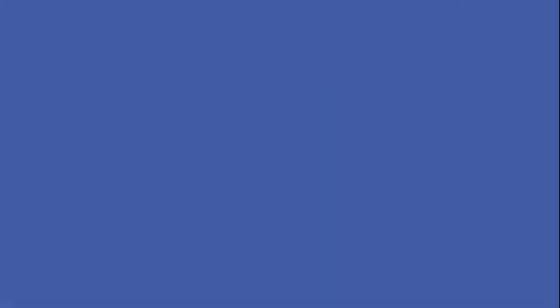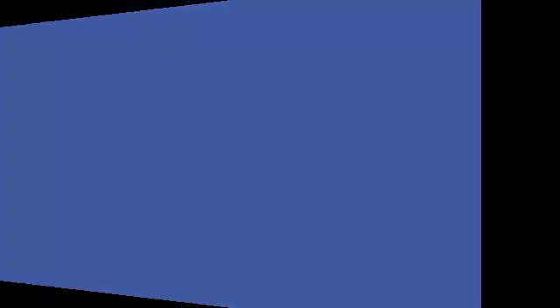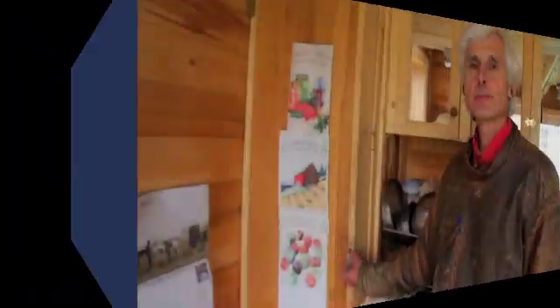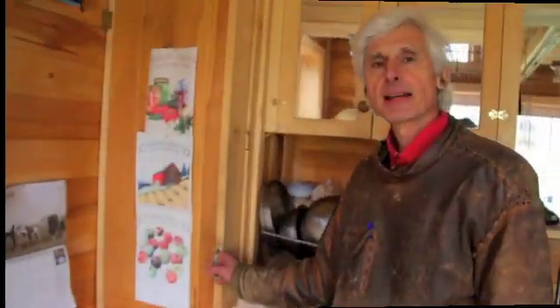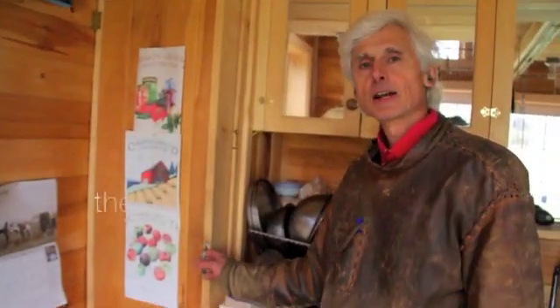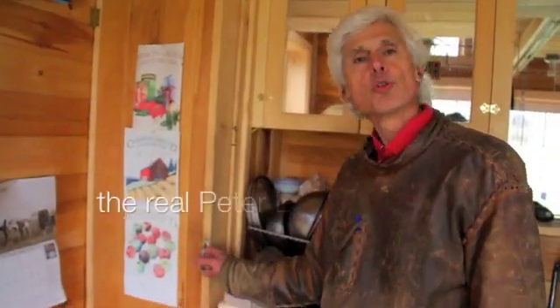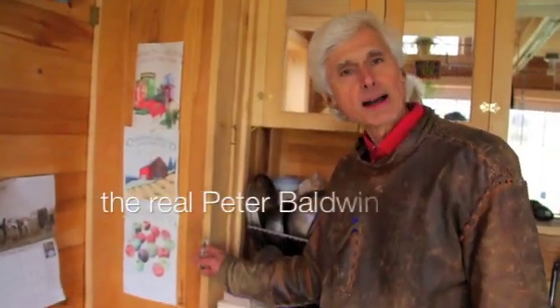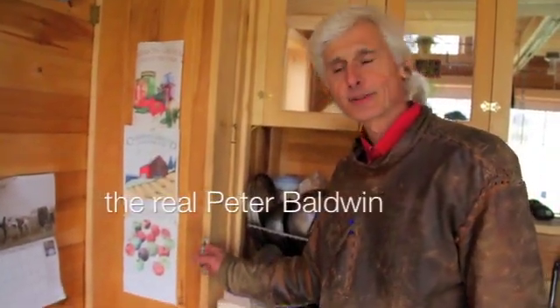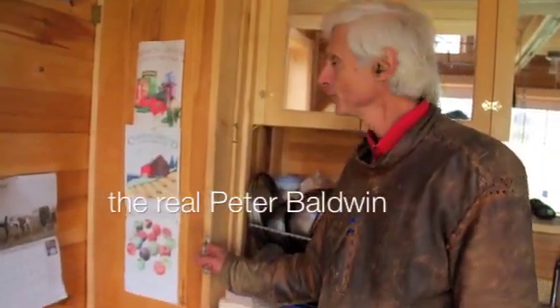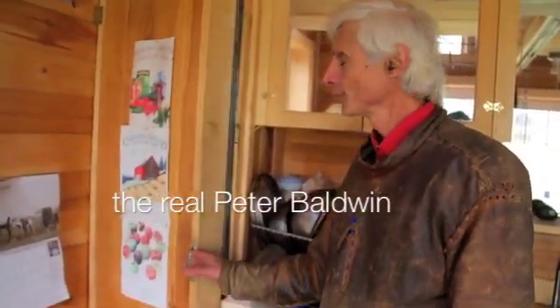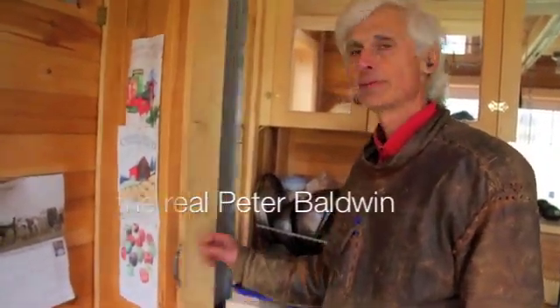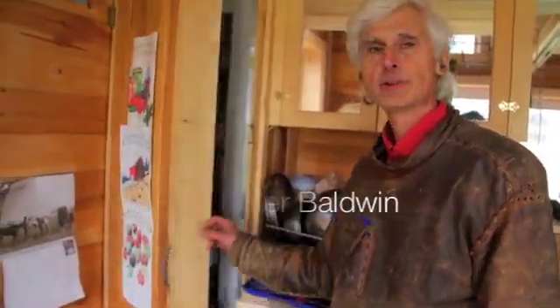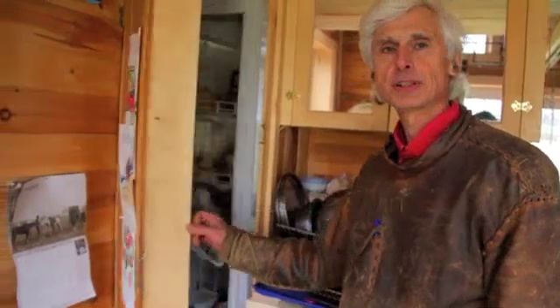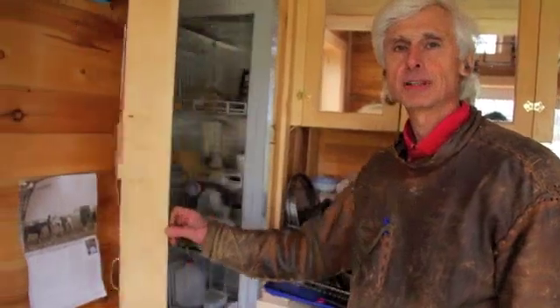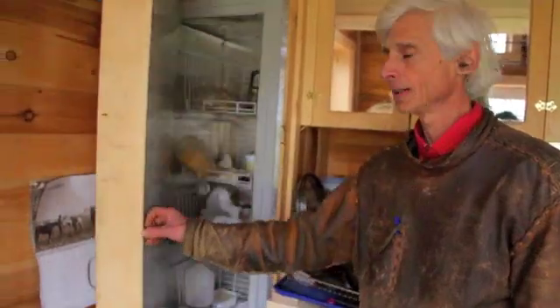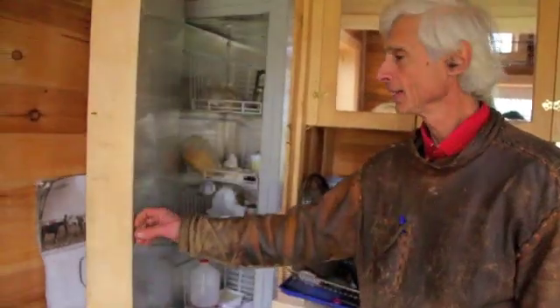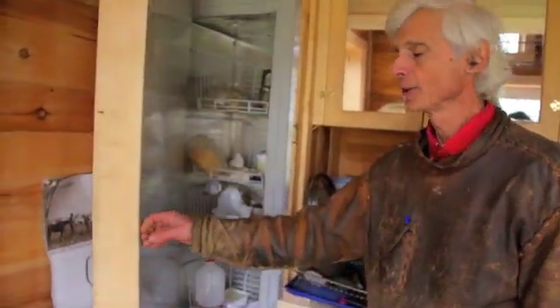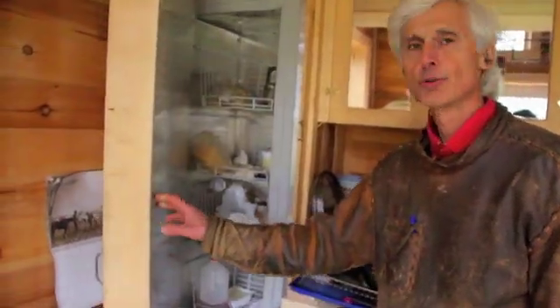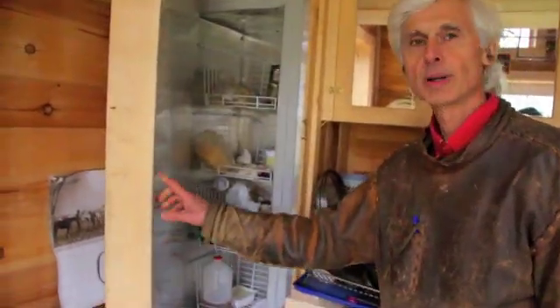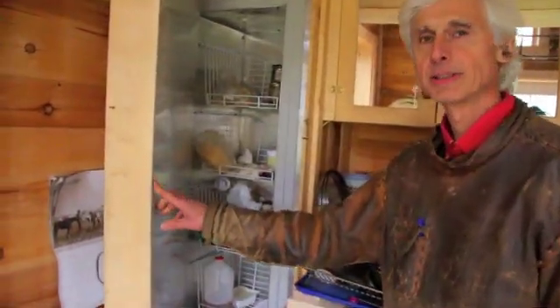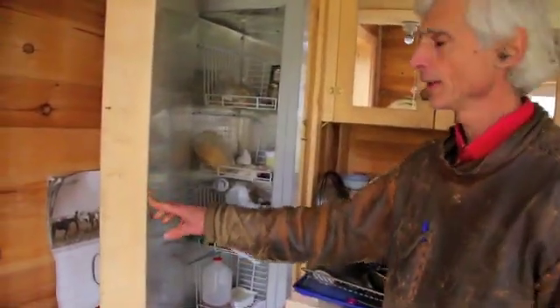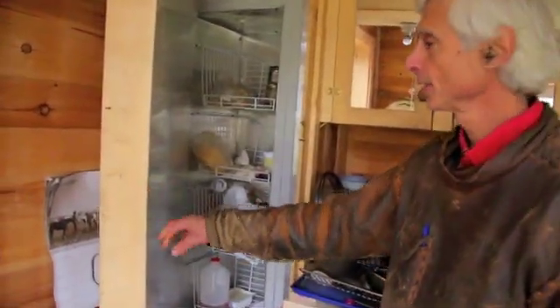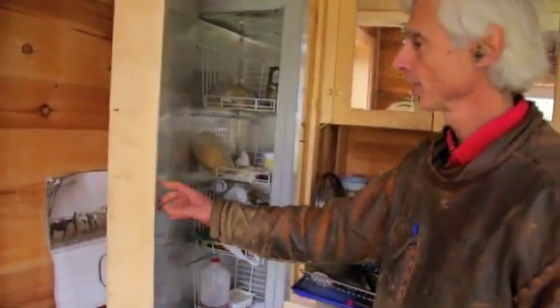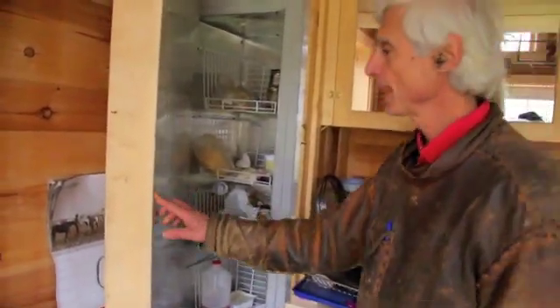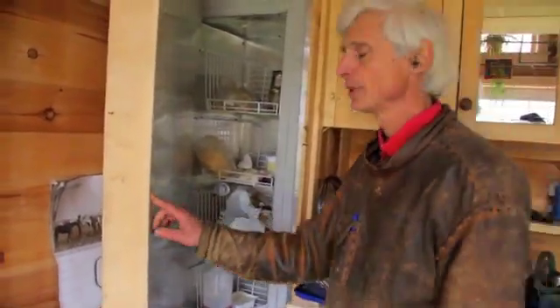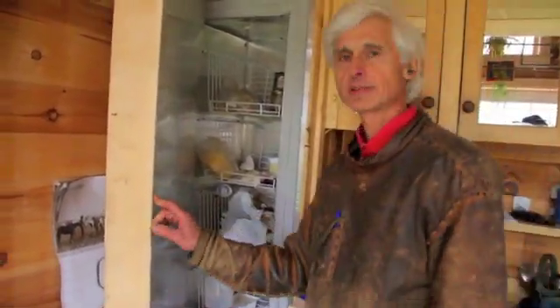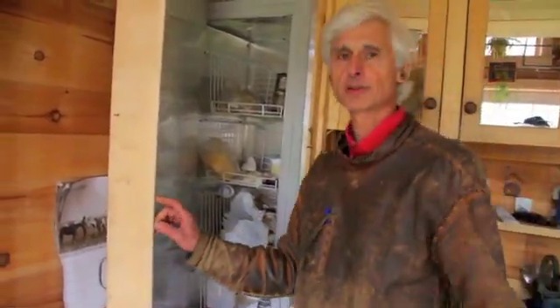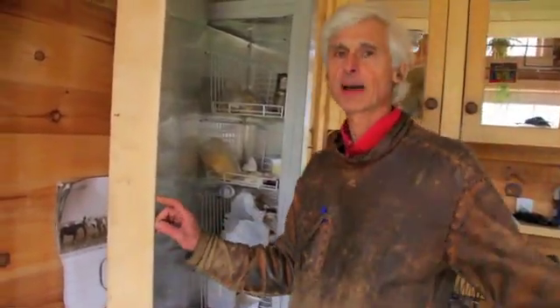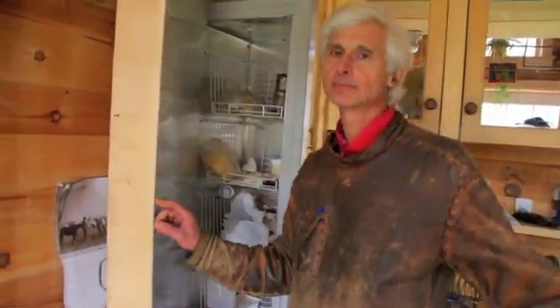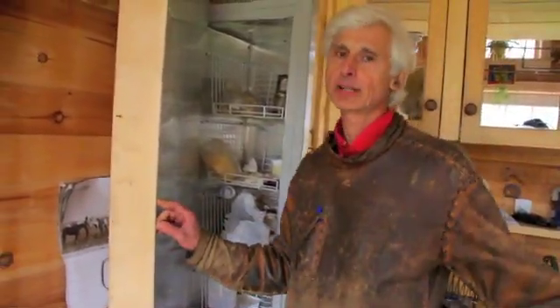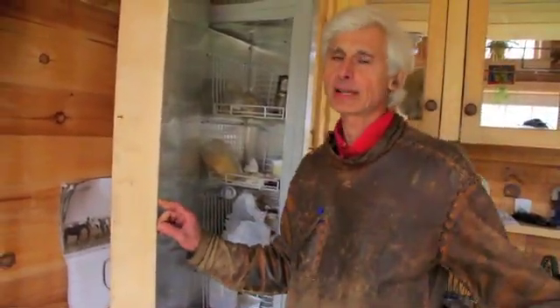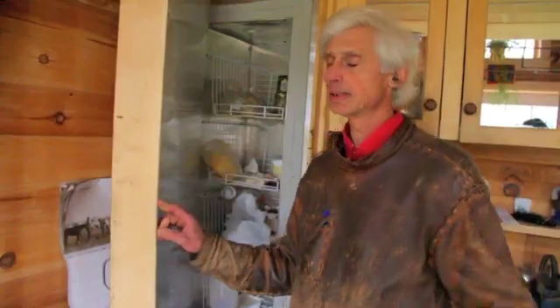This is my cool box that I use for refrigeration during the cooler months of the year in Maine, which is about seven or eight months.